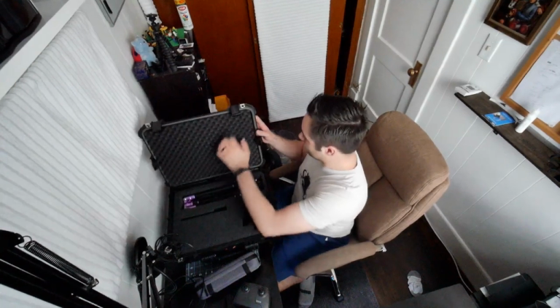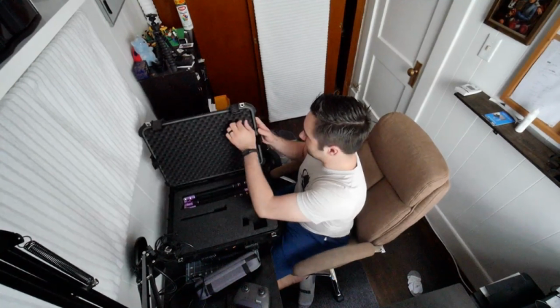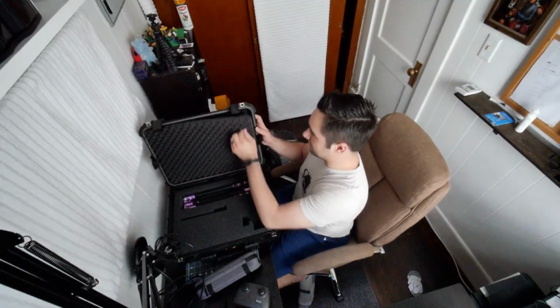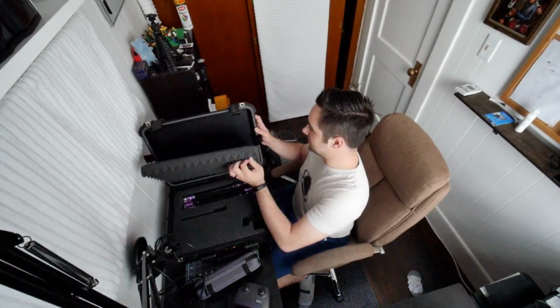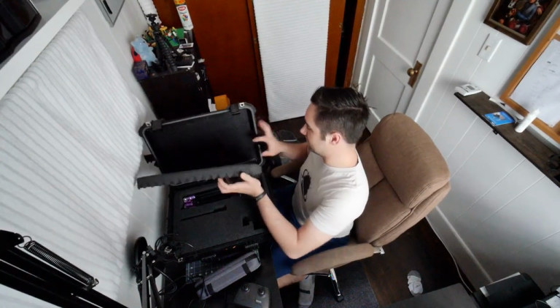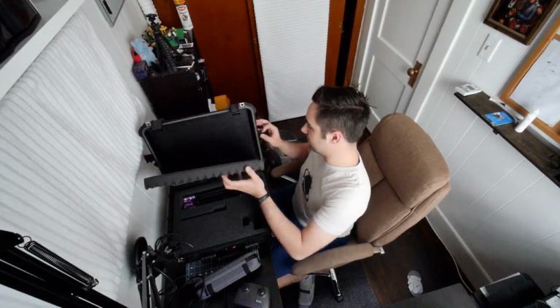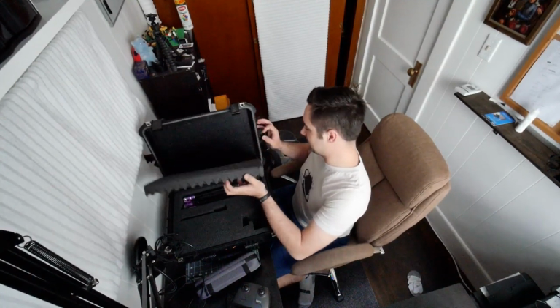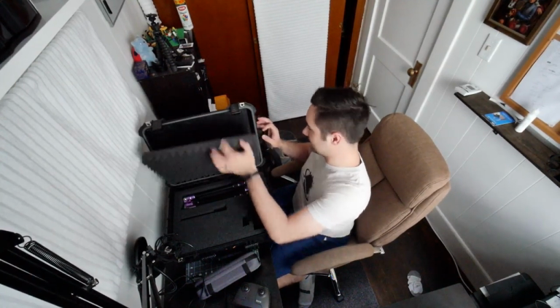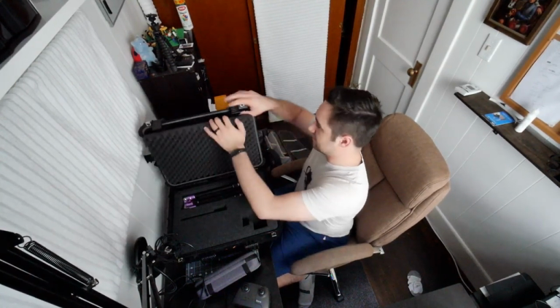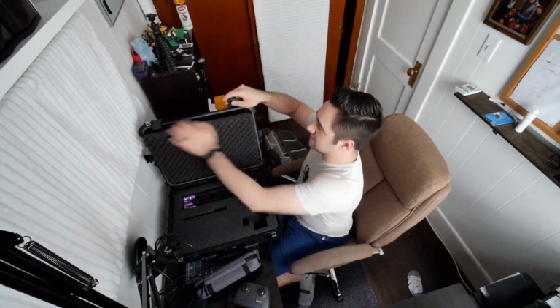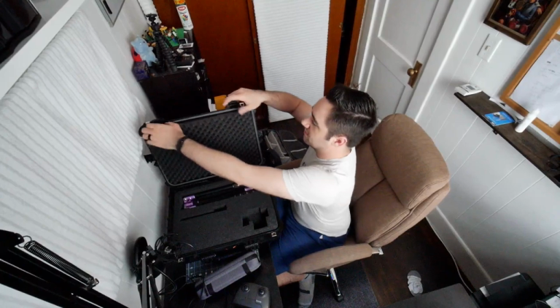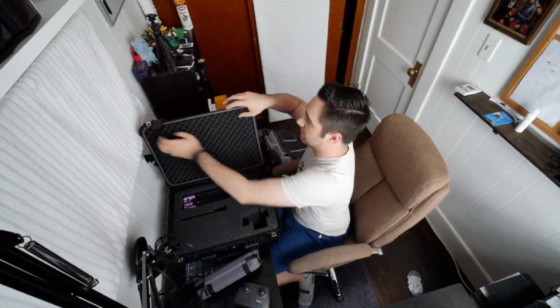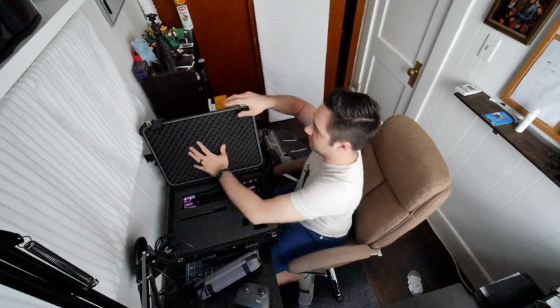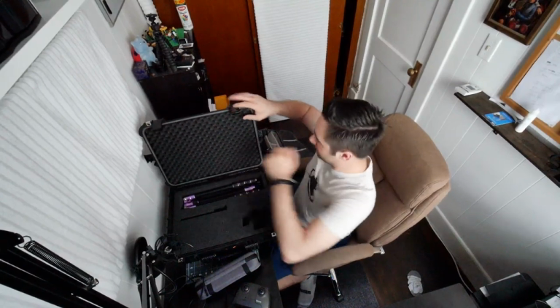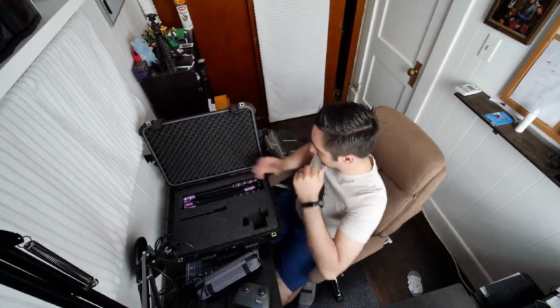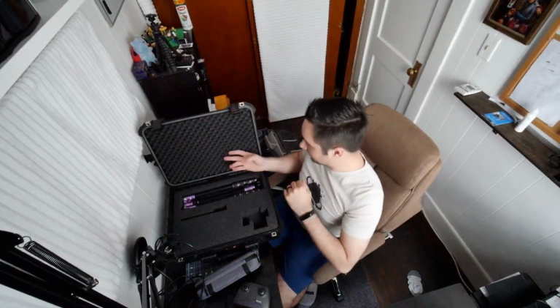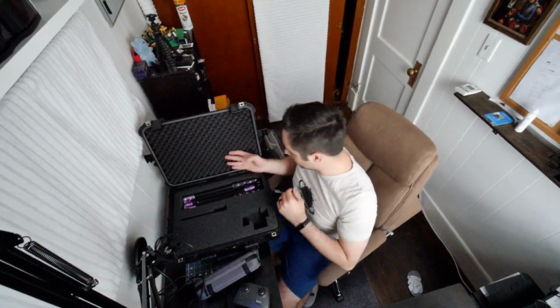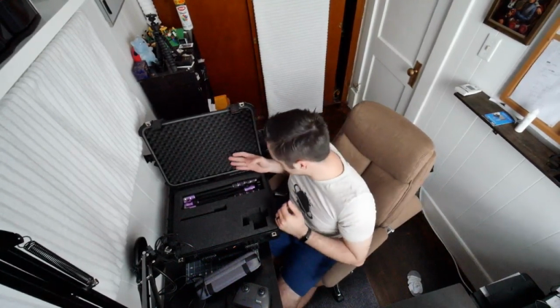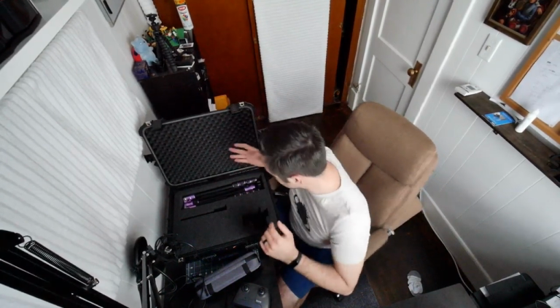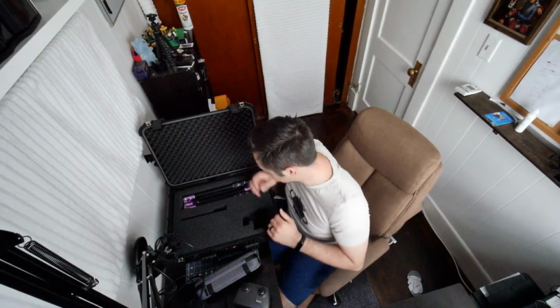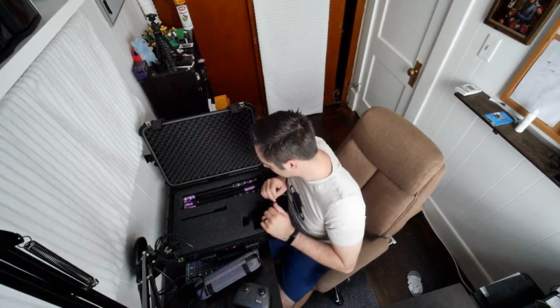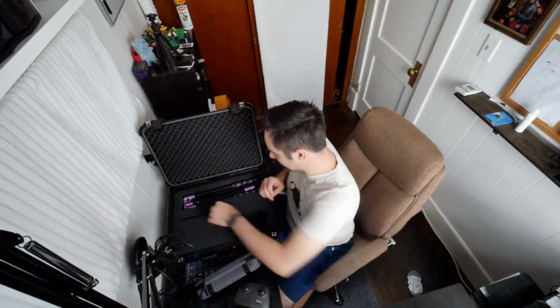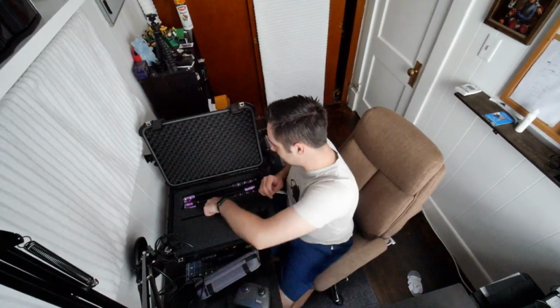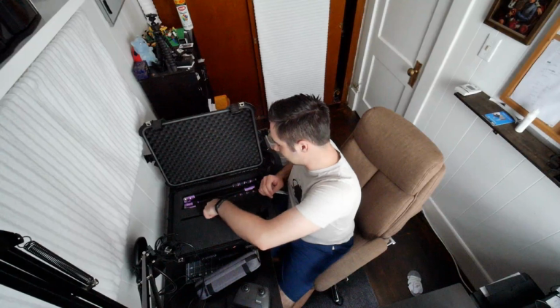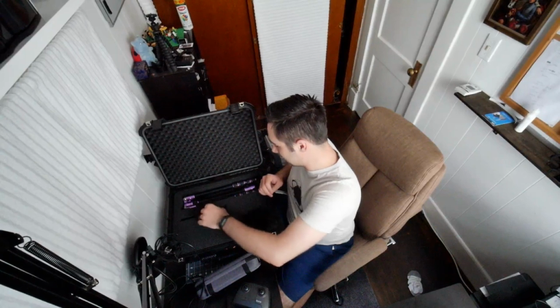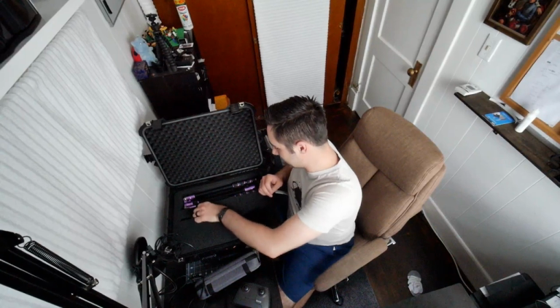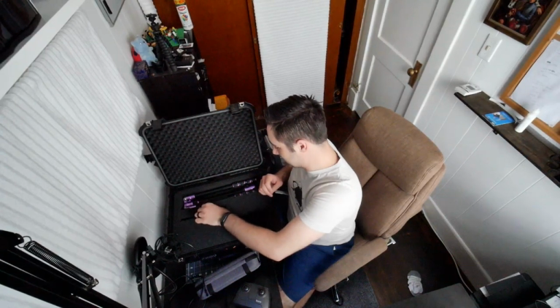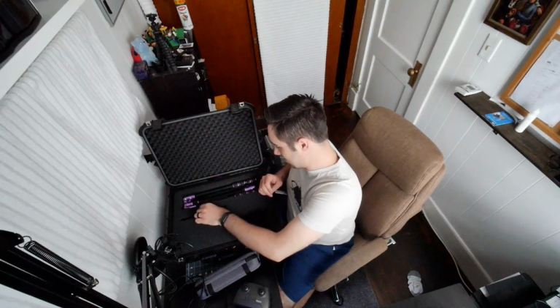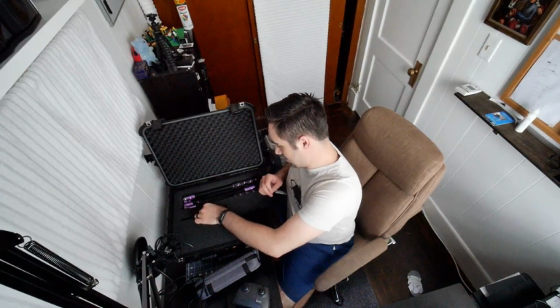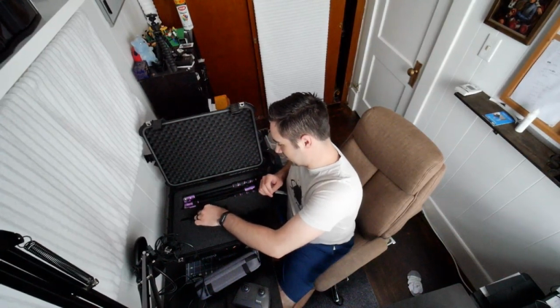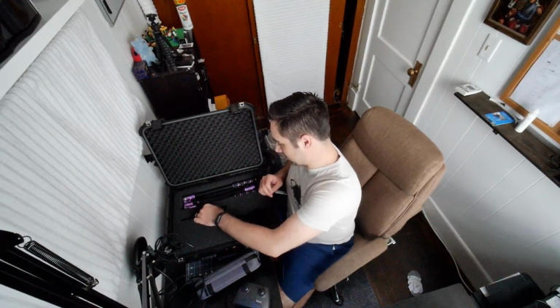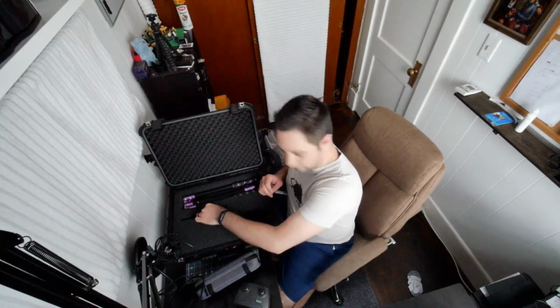This definitely needs to get glued in place because it's just going to keep falling out and being annoying. I'll never replace this foam — there's no need to — and if I did I could still get it out, it's not something I could goof up.